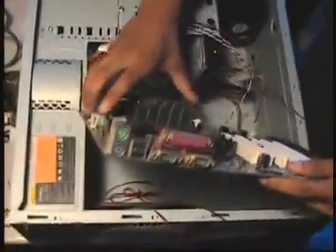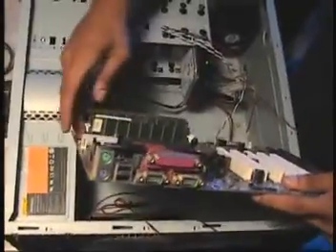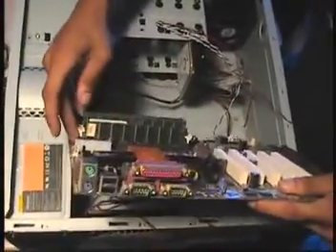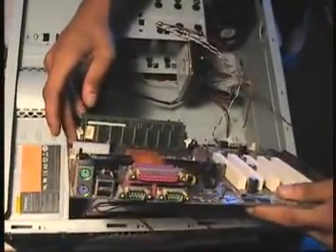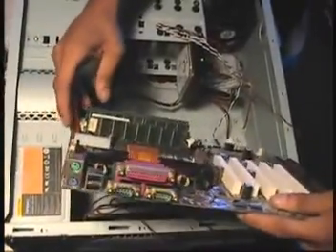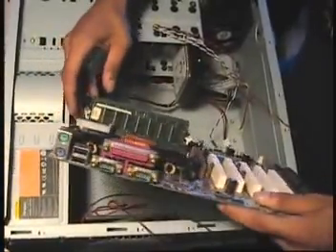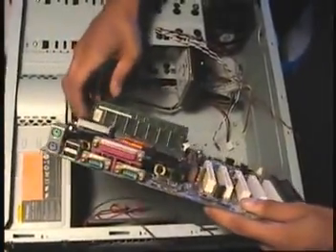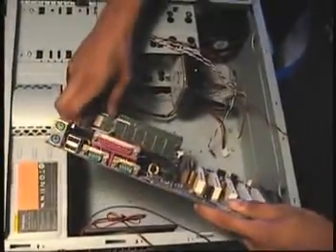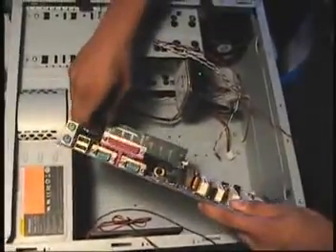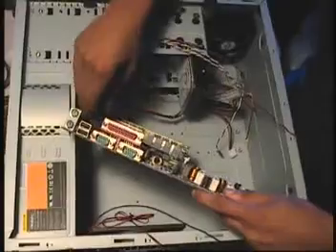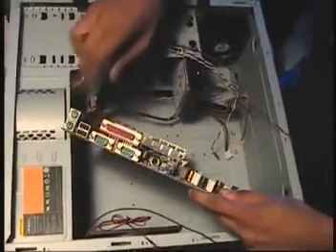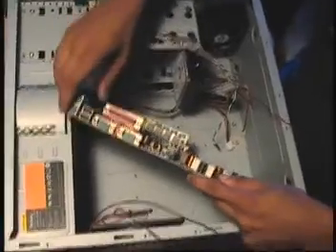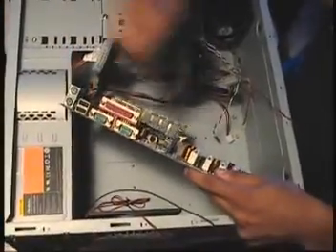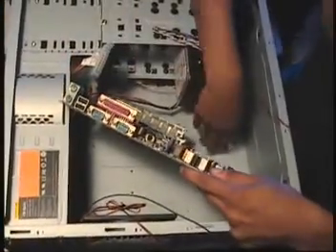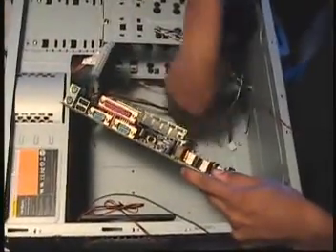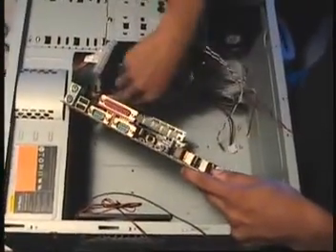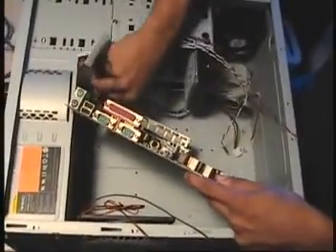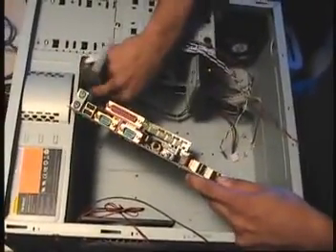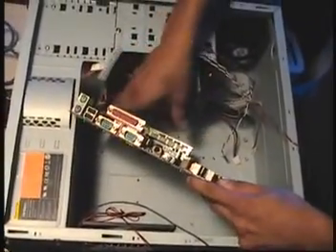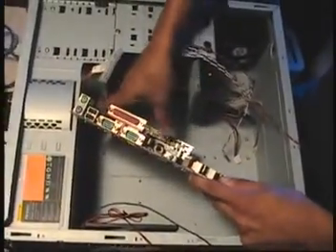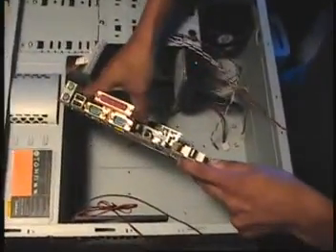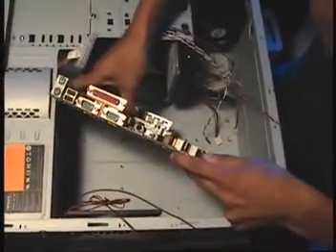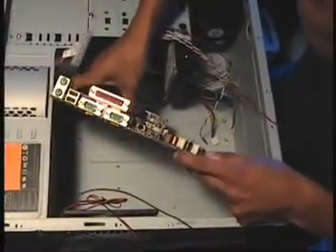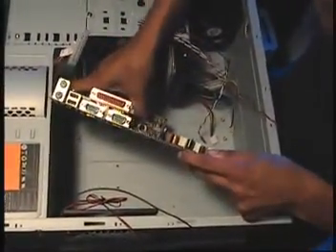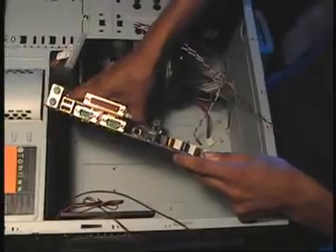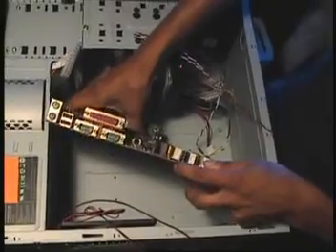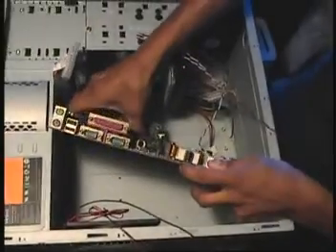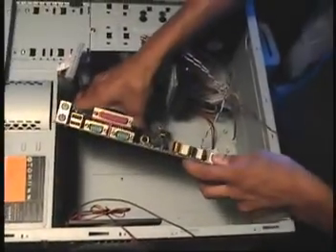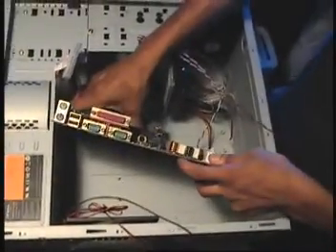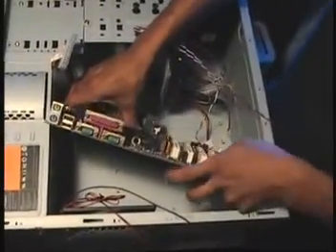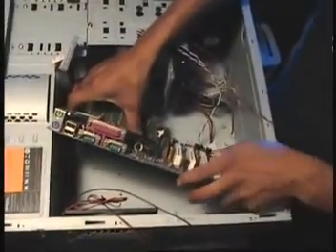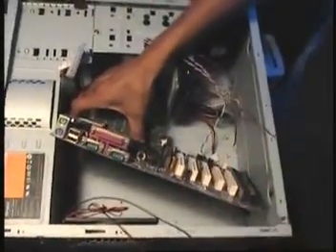I'm going to kind of position it down. It's going to be kind of awkward but you just got to kind of make it fit in there. It may have been ideal to maybe...